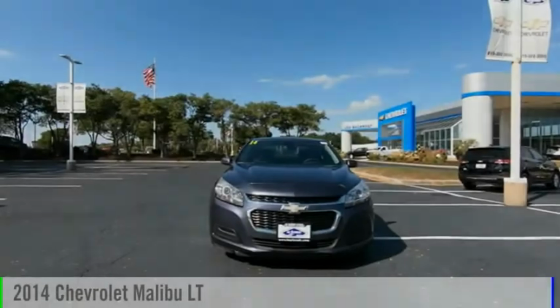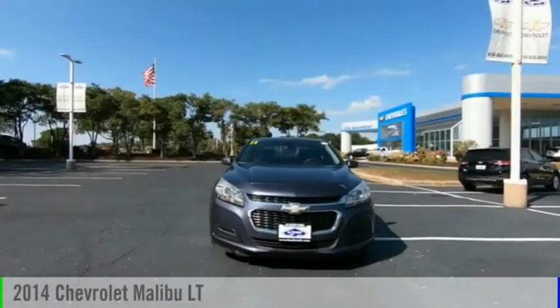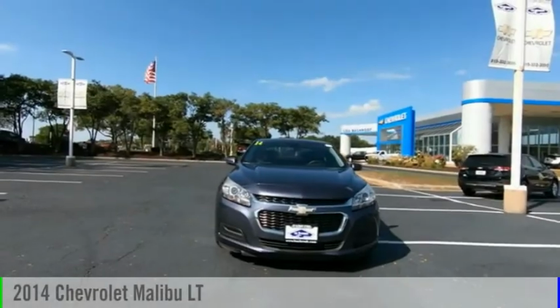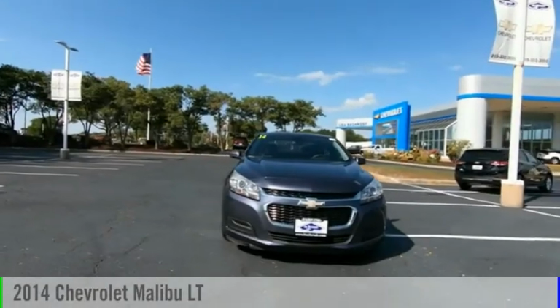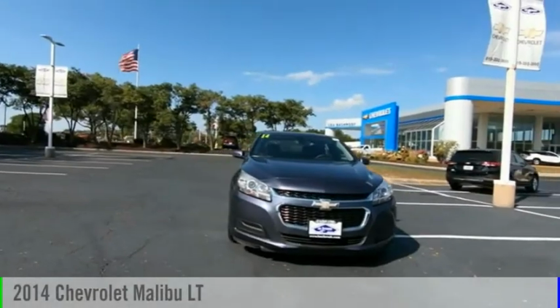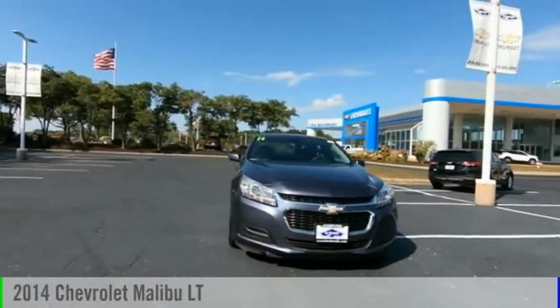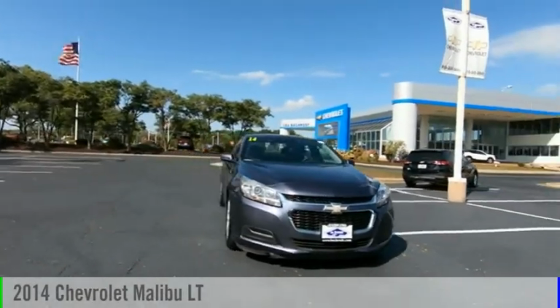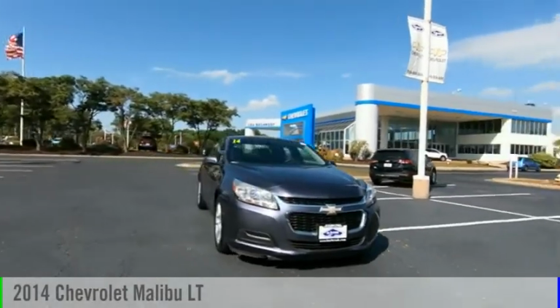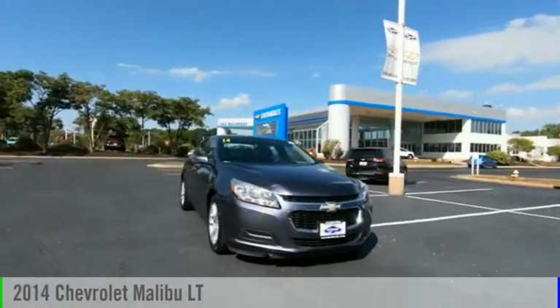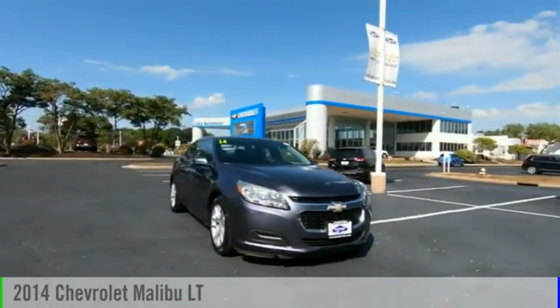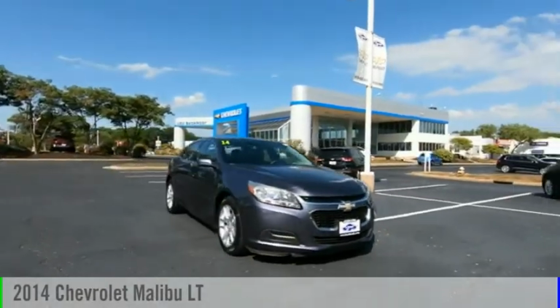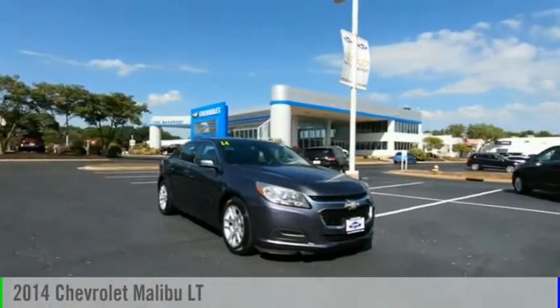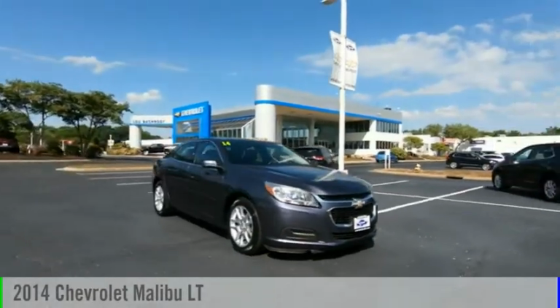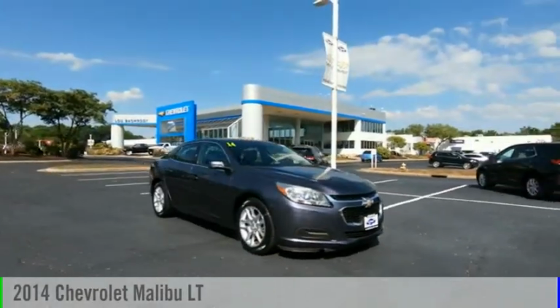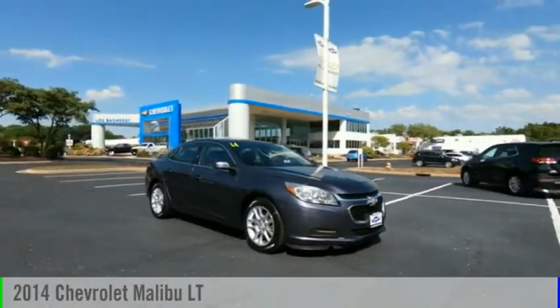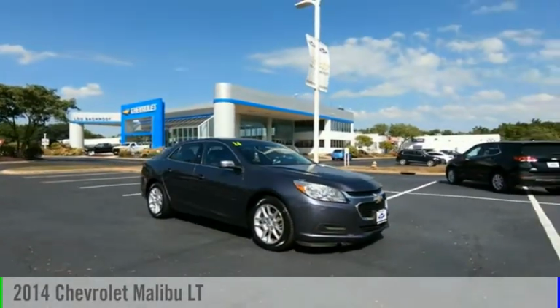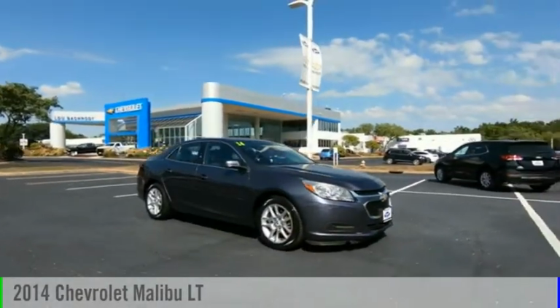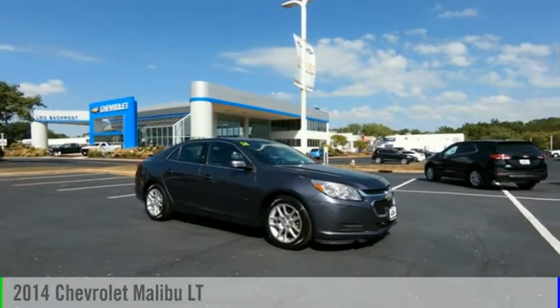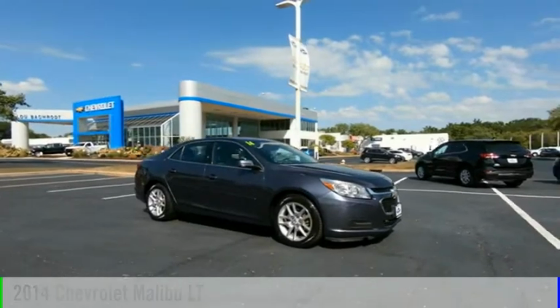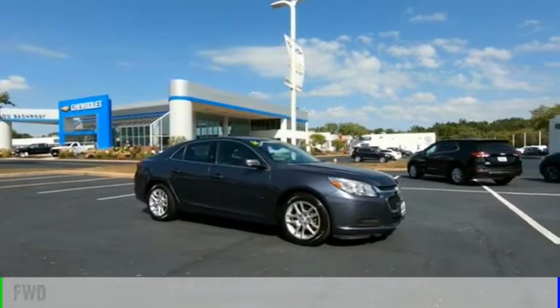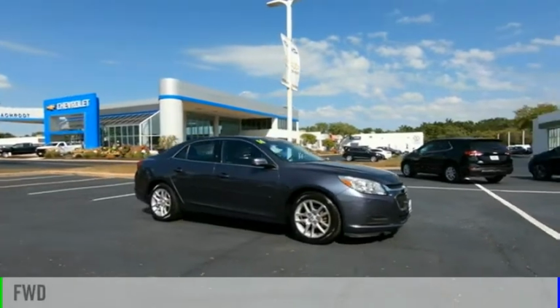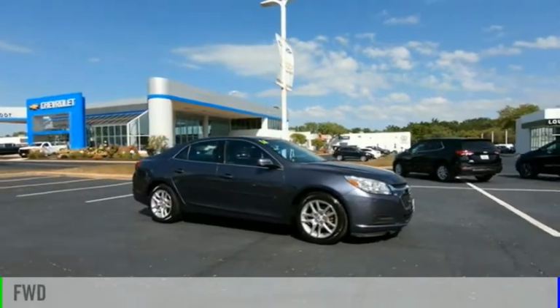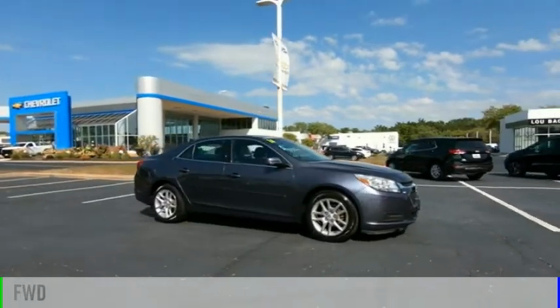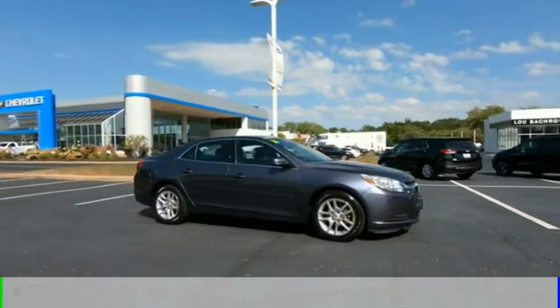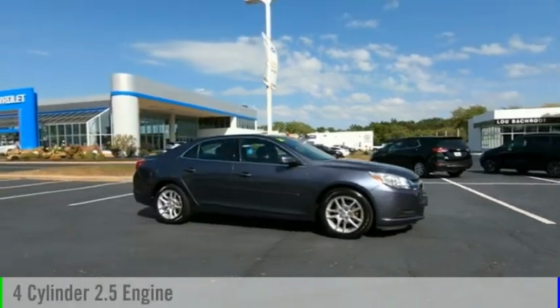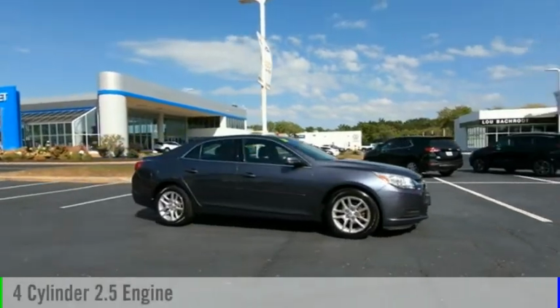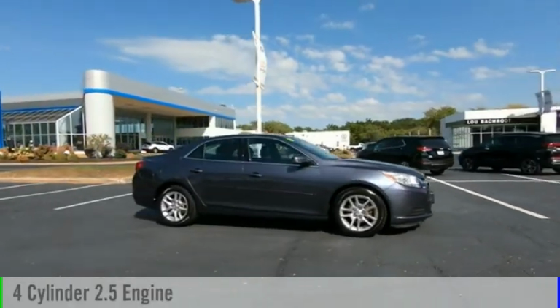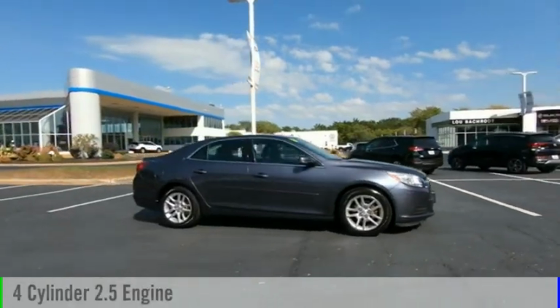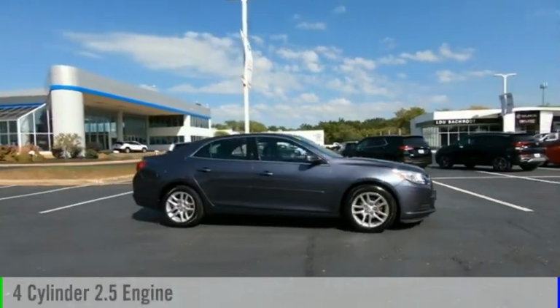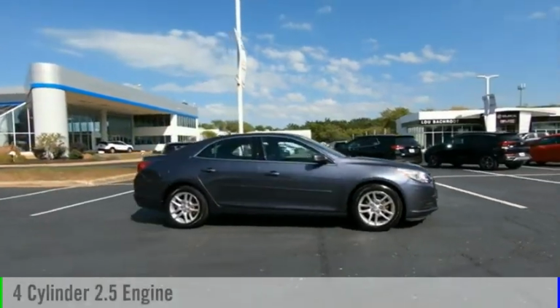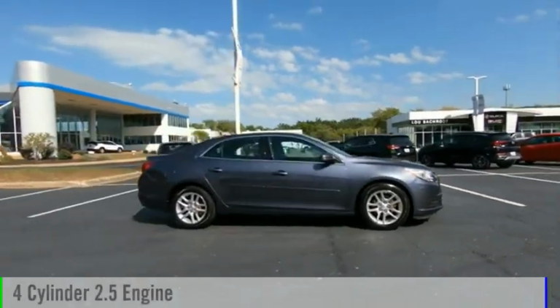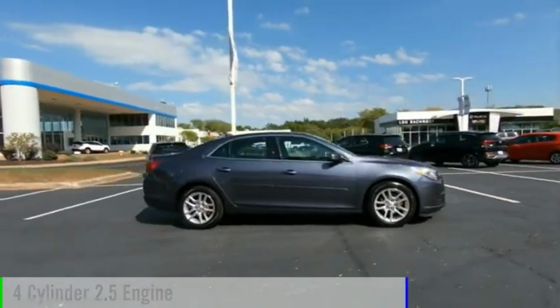Make a great choice today with the 2014 Malibu. This vehicle is powered by a front-wheel drive, four-cylinder, 2.5-liter engine.